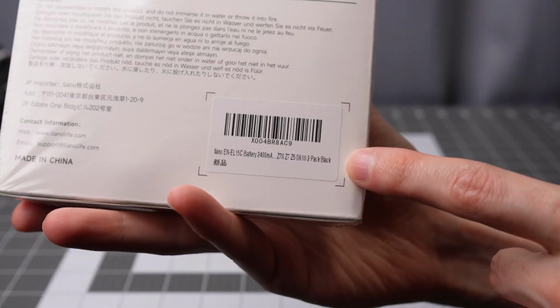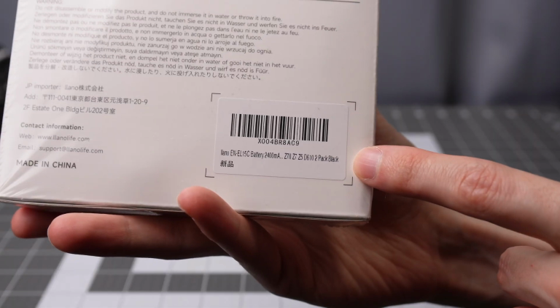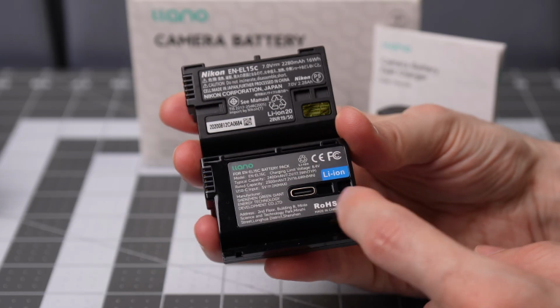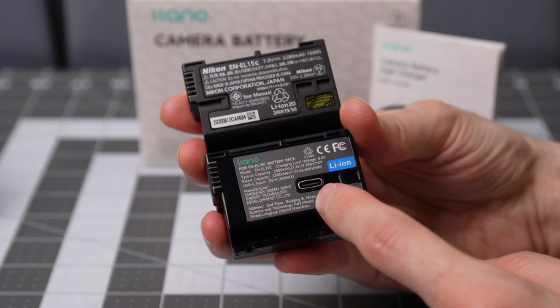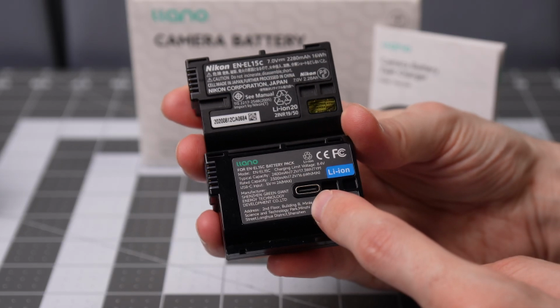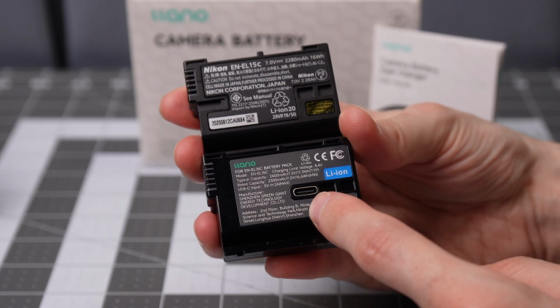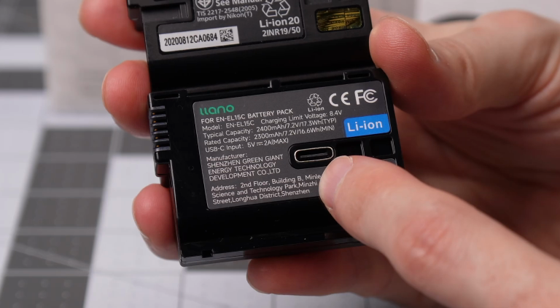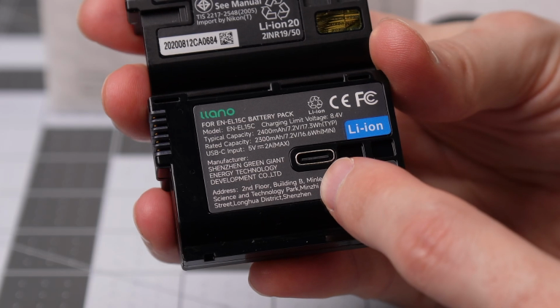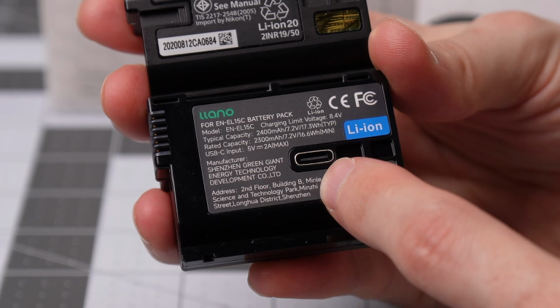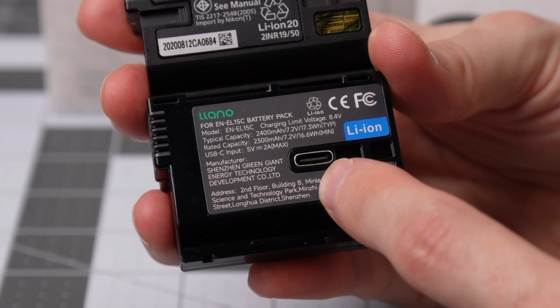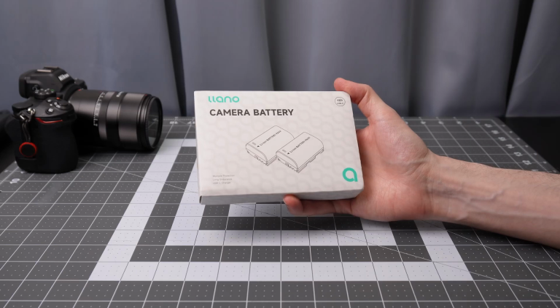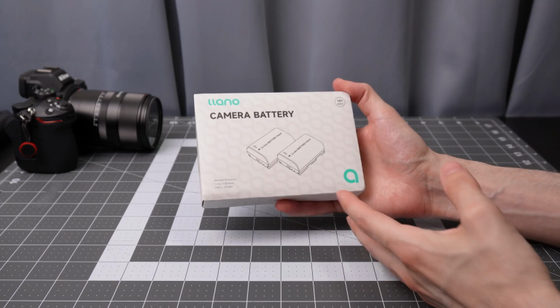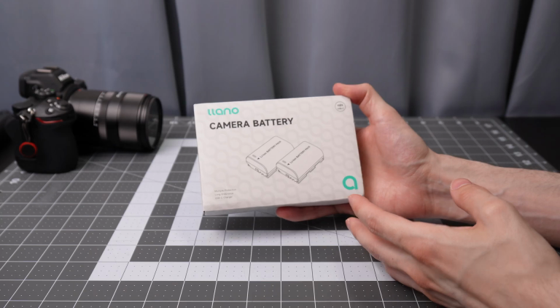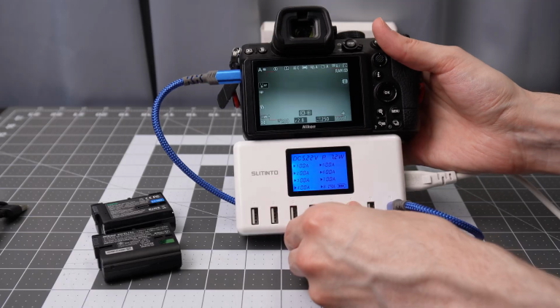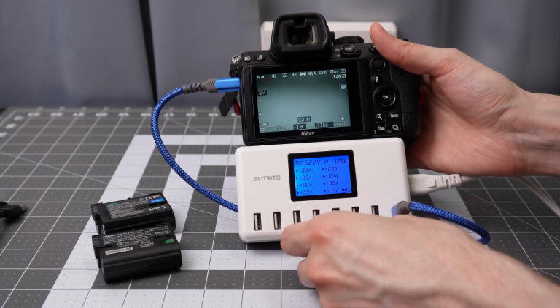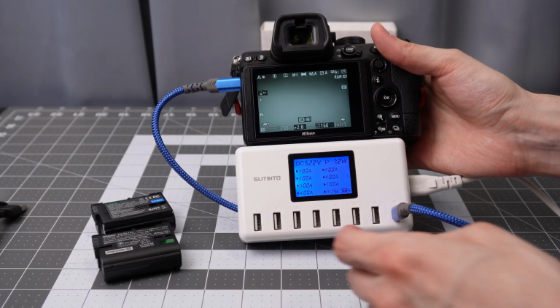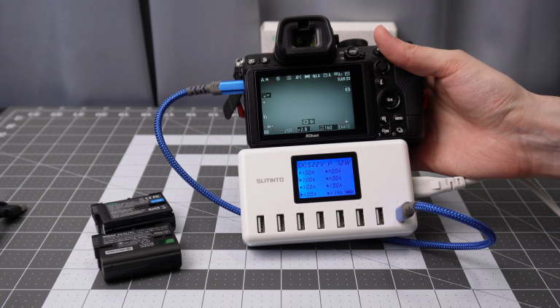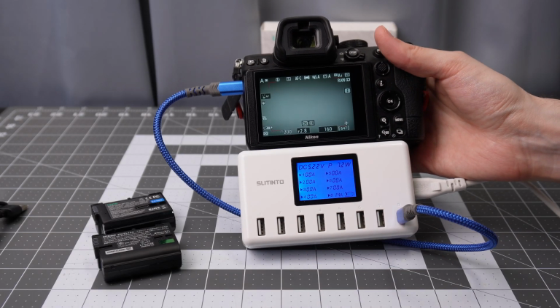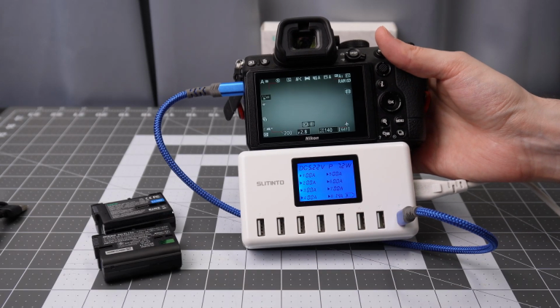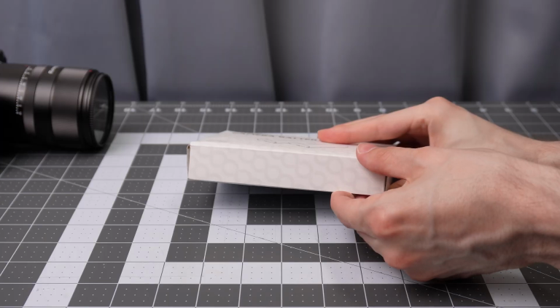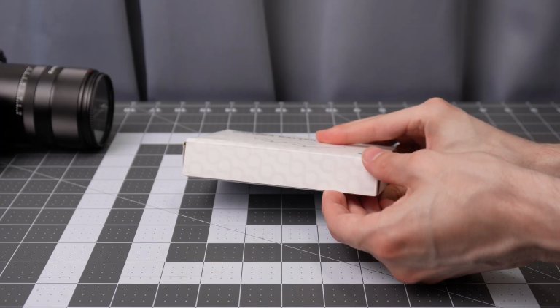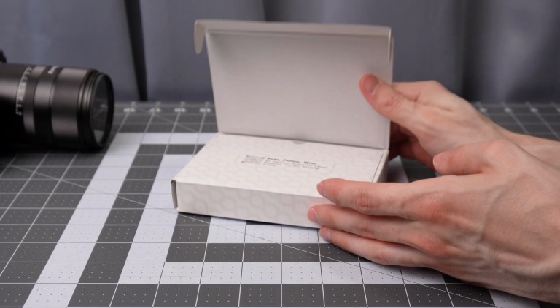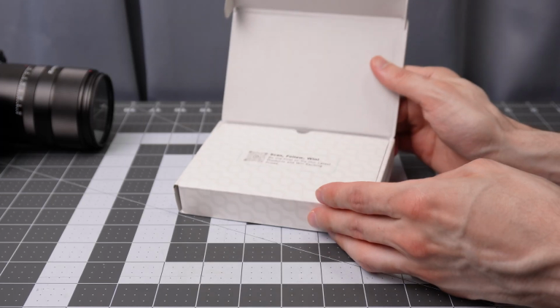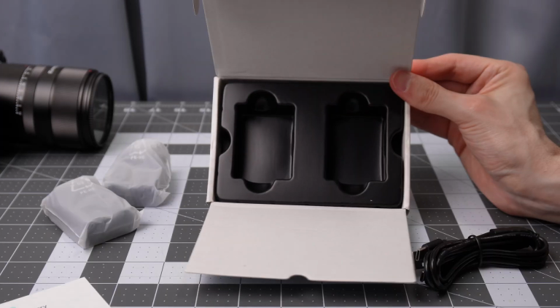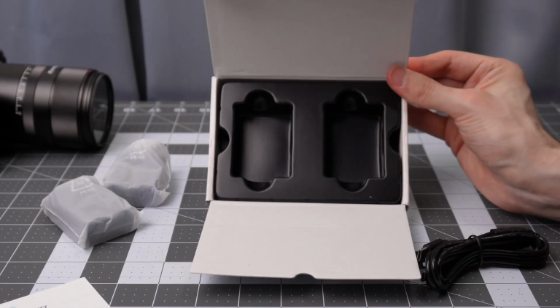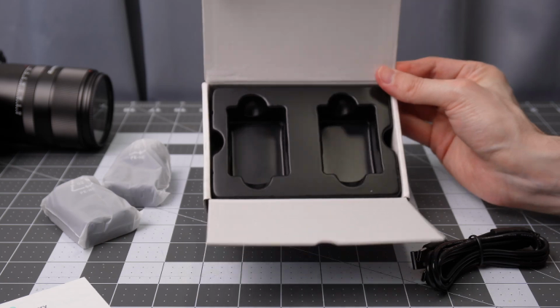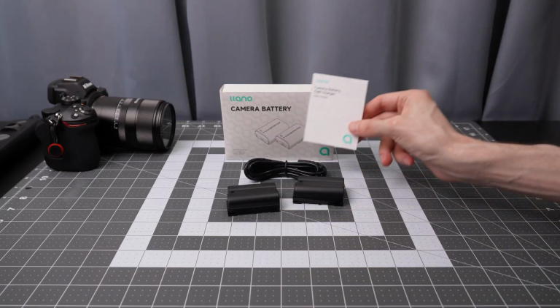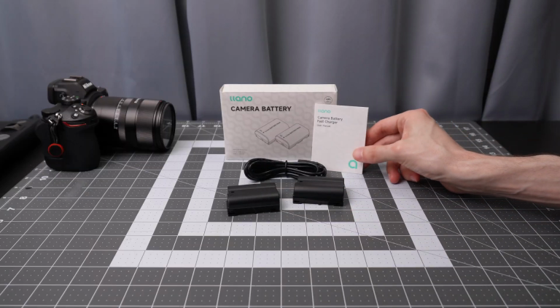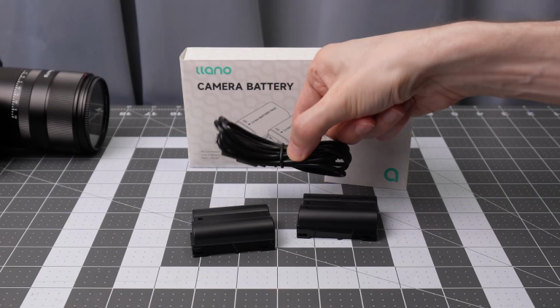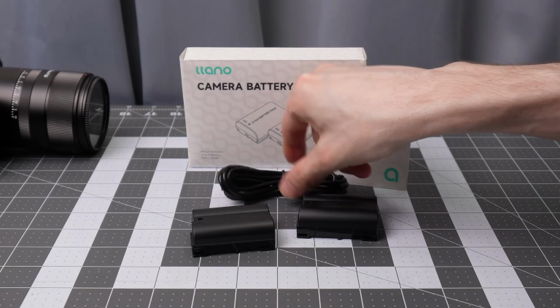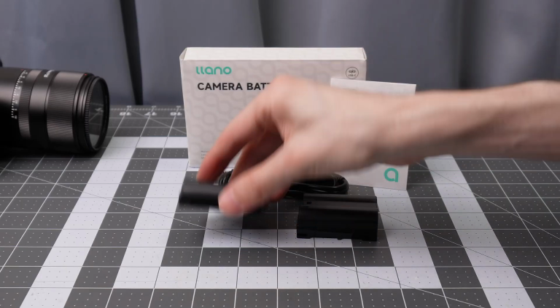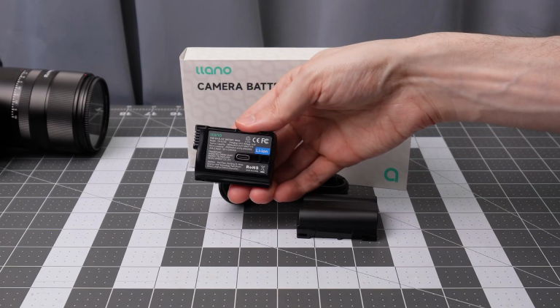This is a two-pack. They have USB-C connection points on the batteries themselves, but they should be fully compatible with Nikon cameras and chargers. Pop open the flap on the bottom — pretty simple packaging: a paper manual, USB cable, and two batteries.